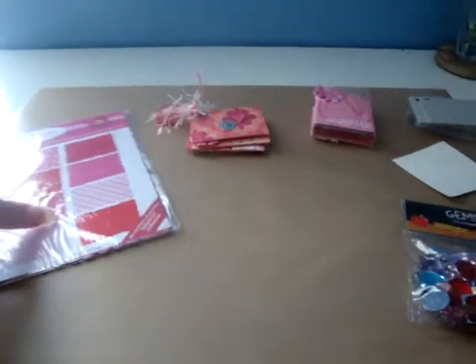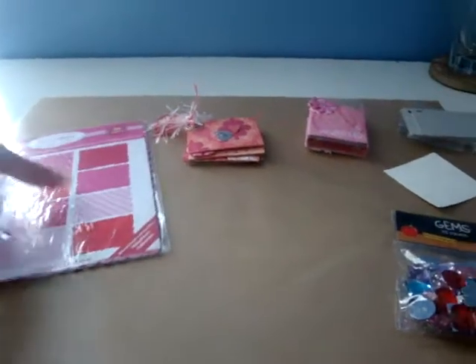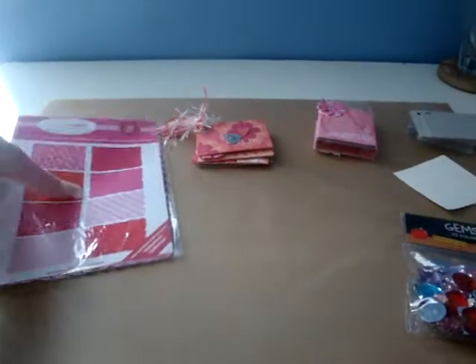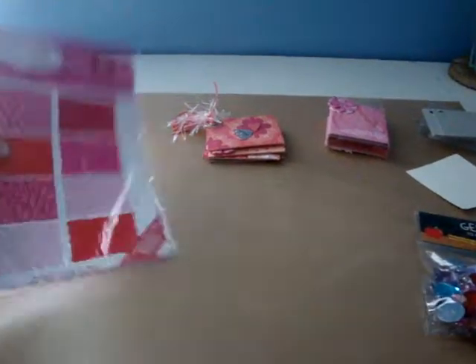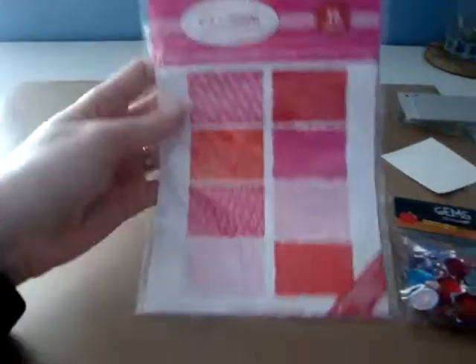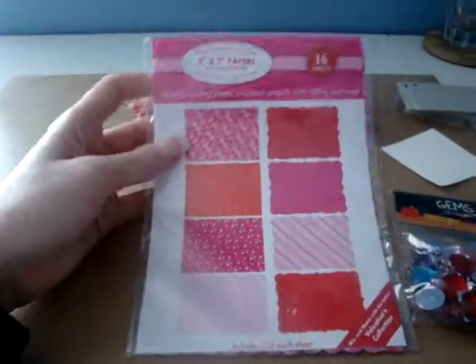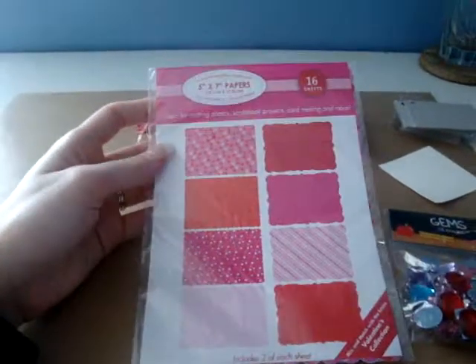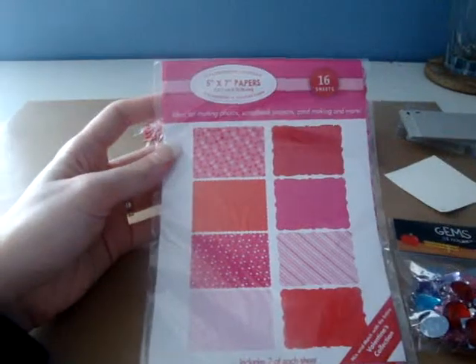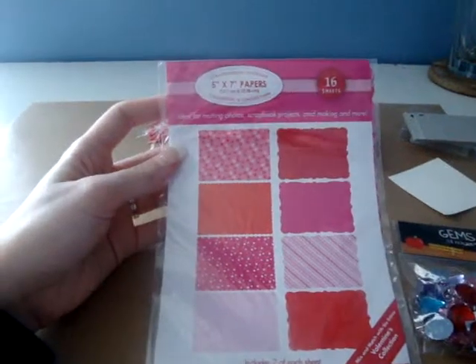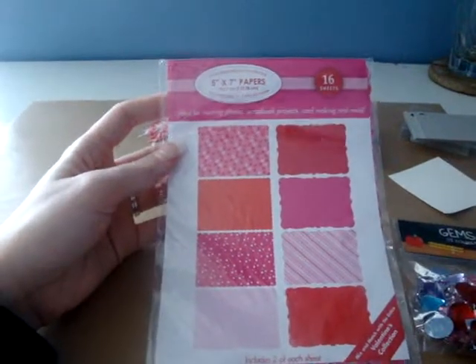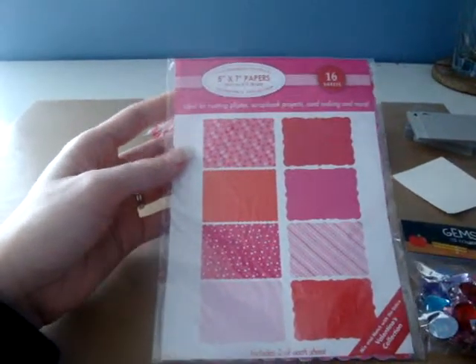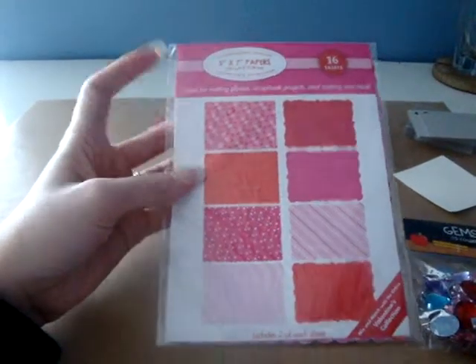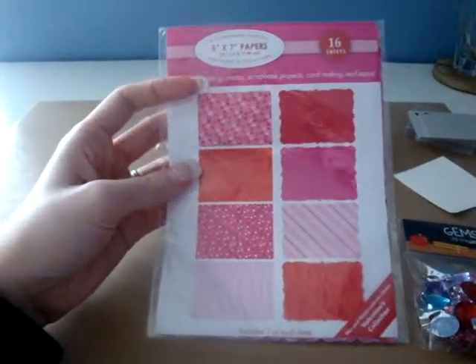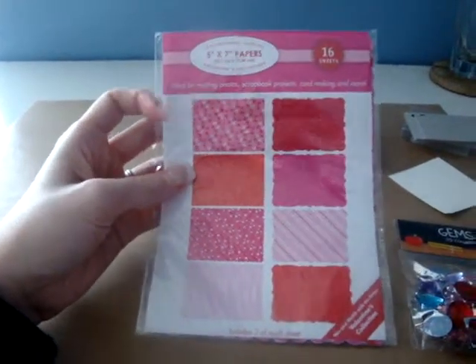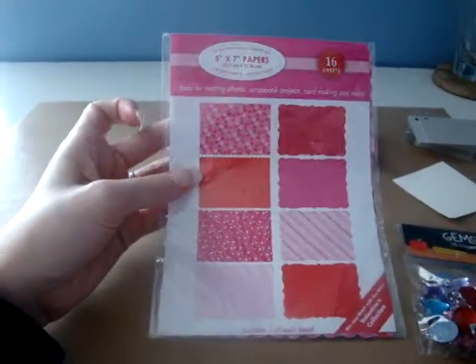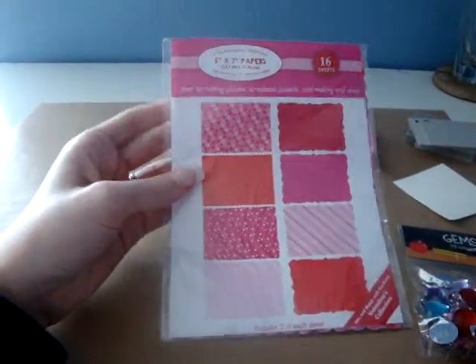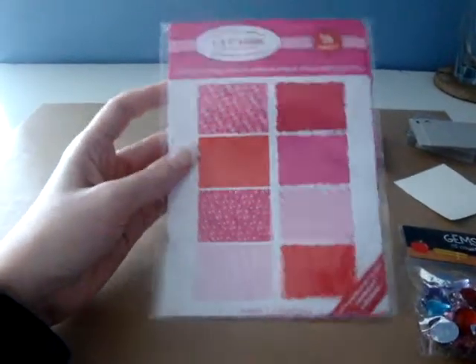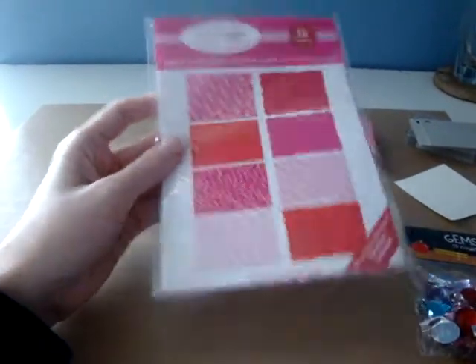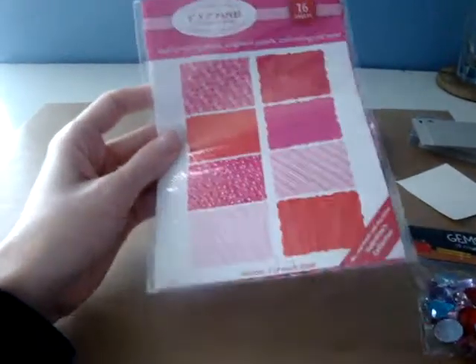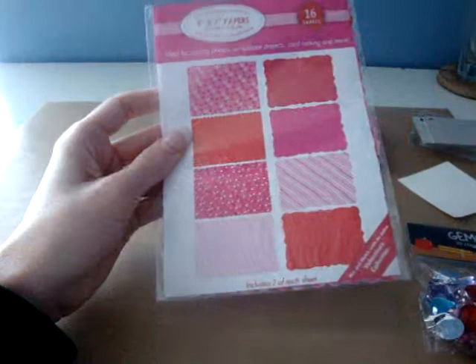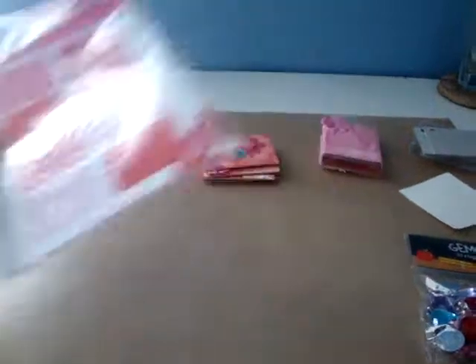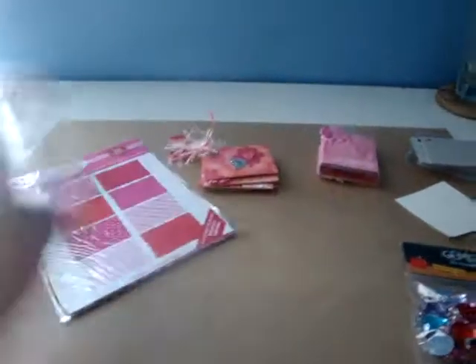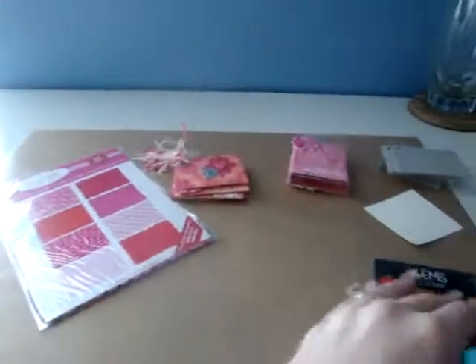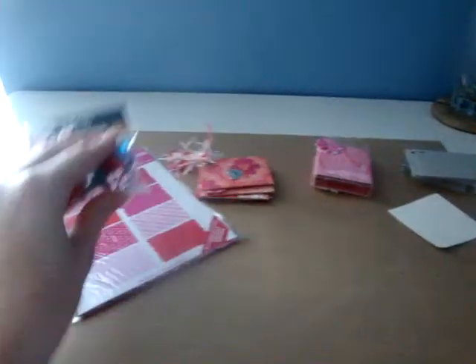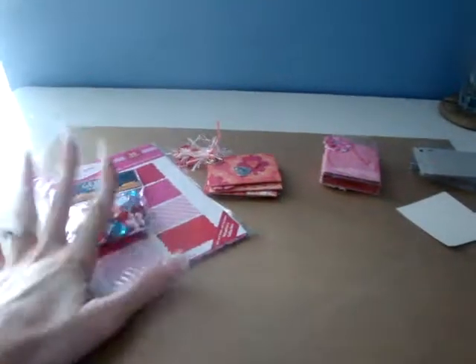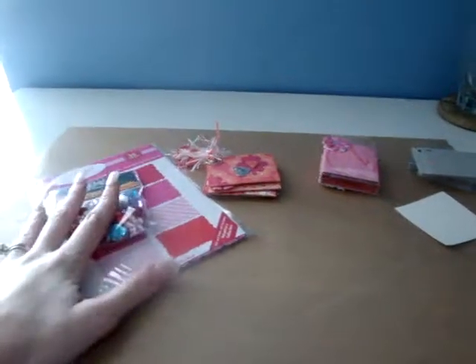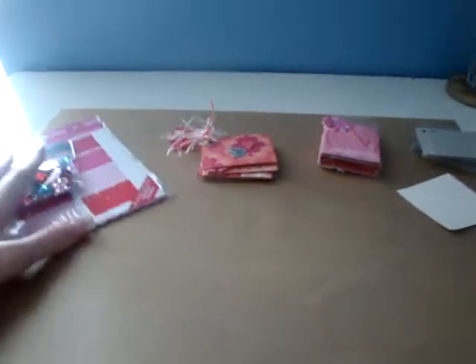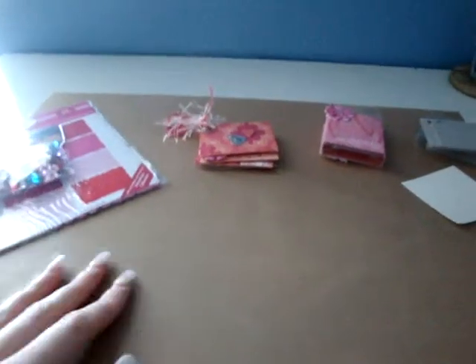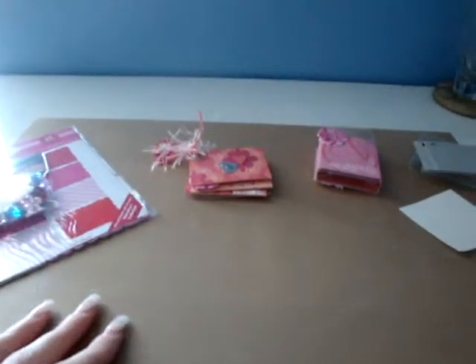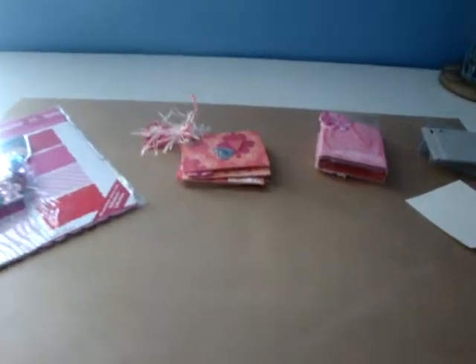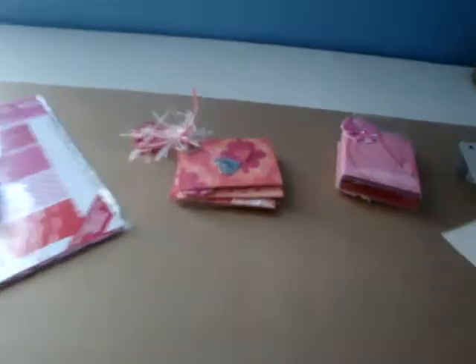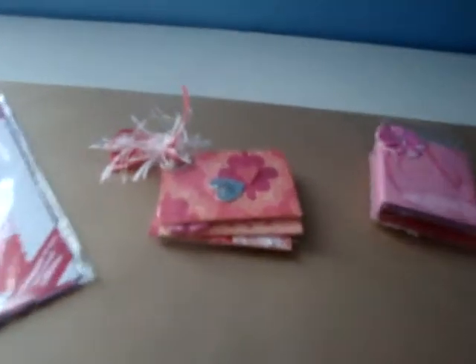And then I have the 12x12 paper, but they had these out this time — the 5x7 papers. There are 16 of them in there, so I picked up two of those as well. Check that out, it's a great deal. Thanks for watching. Bye.